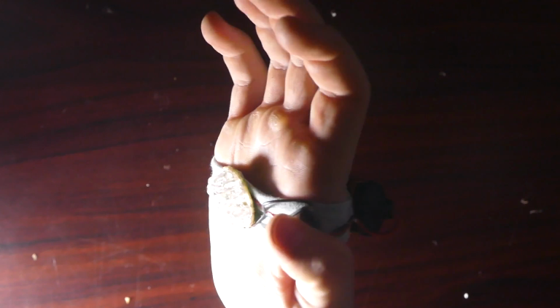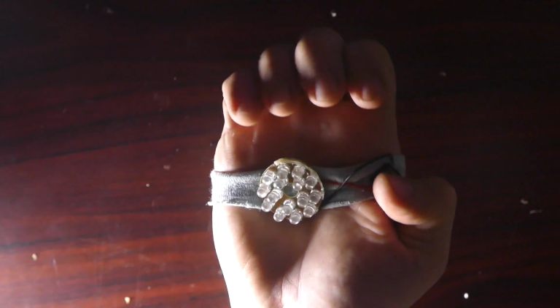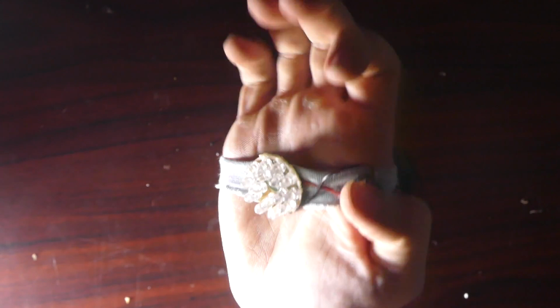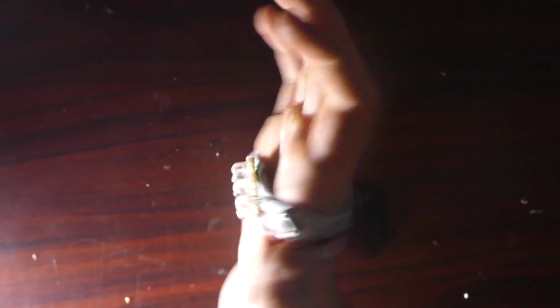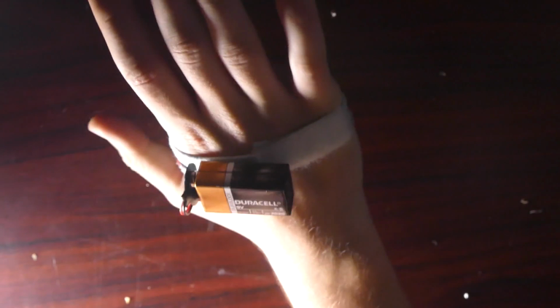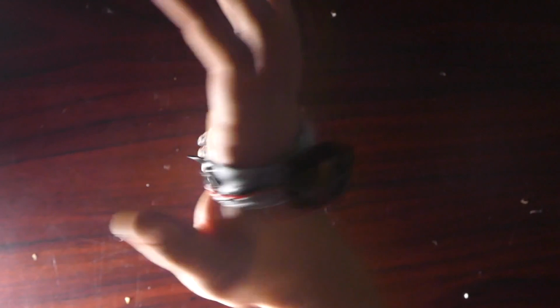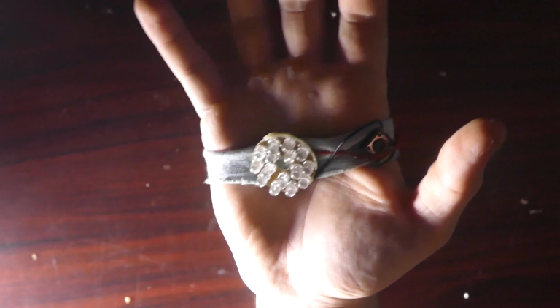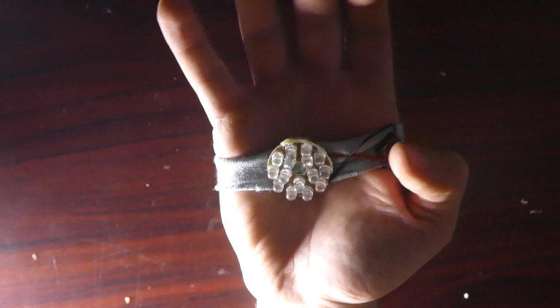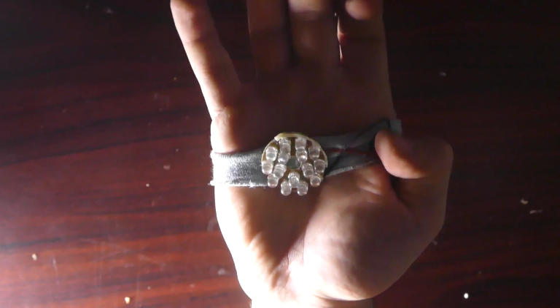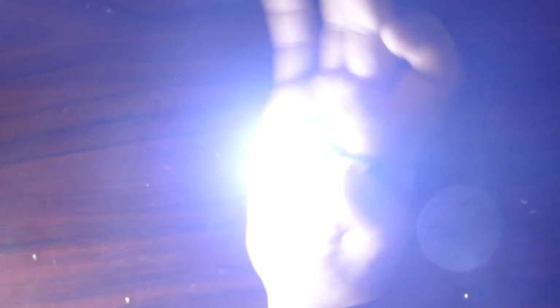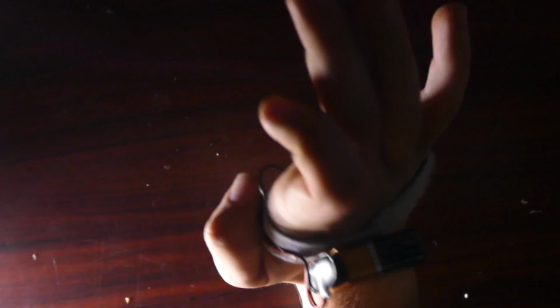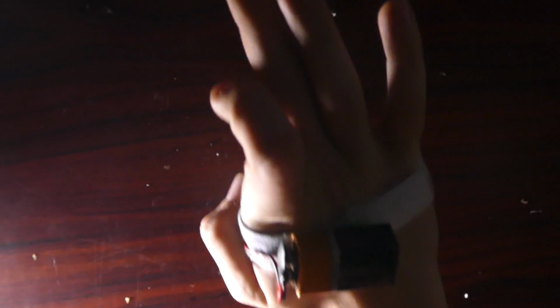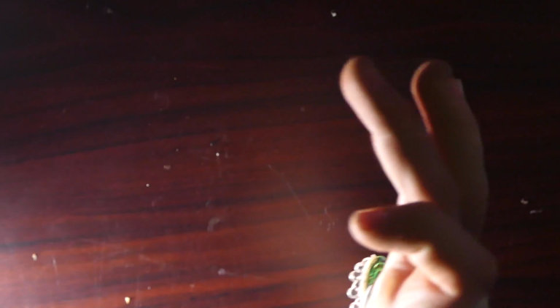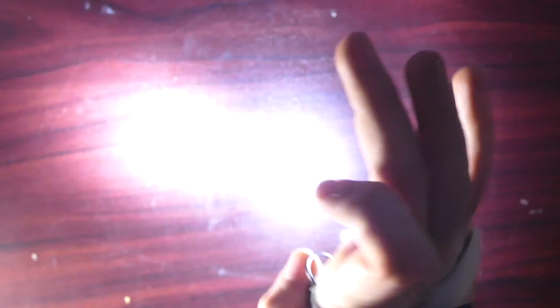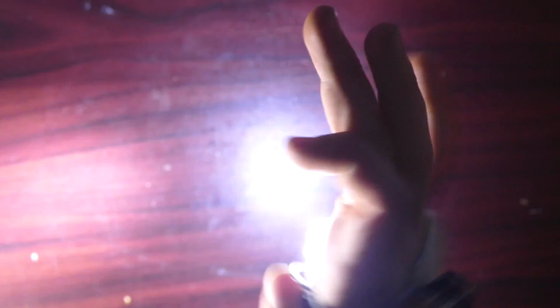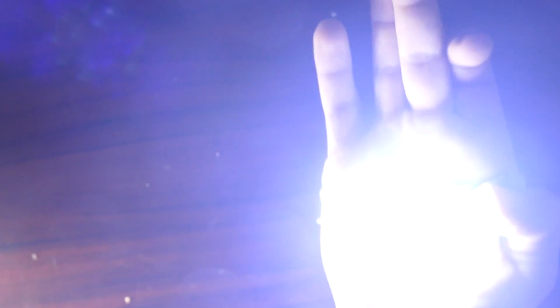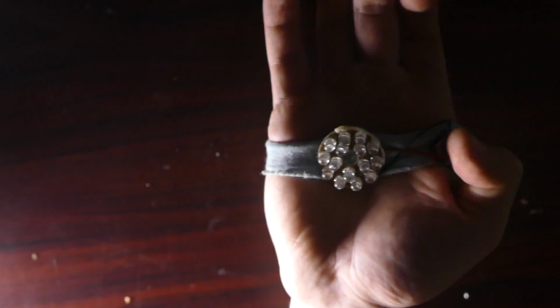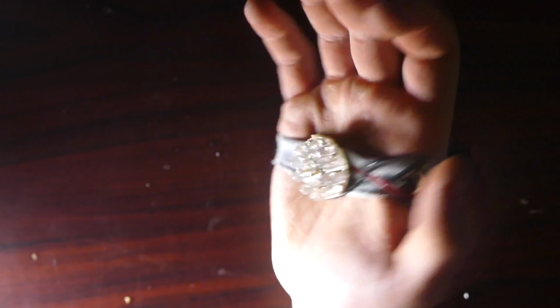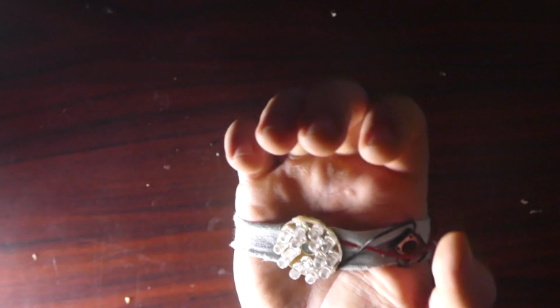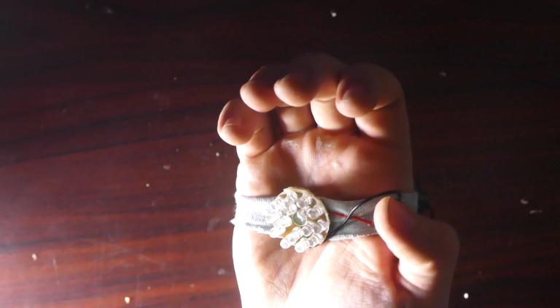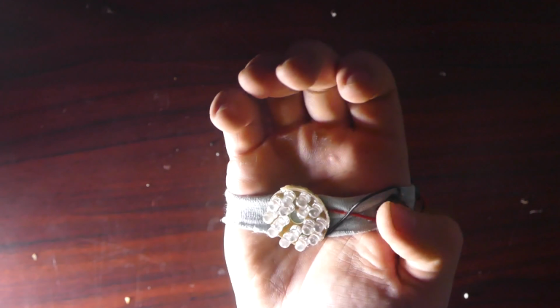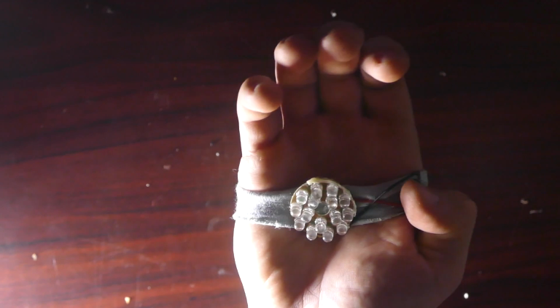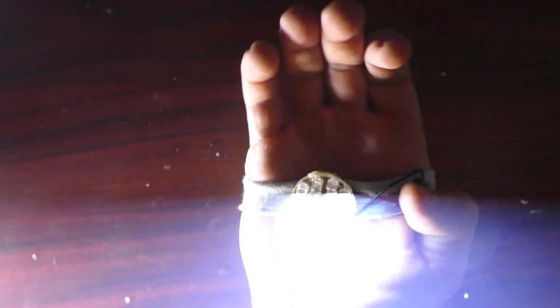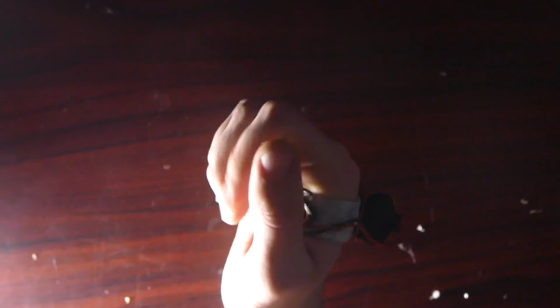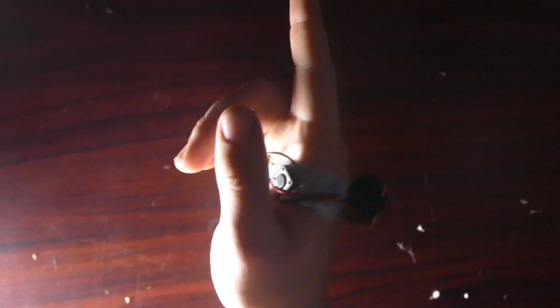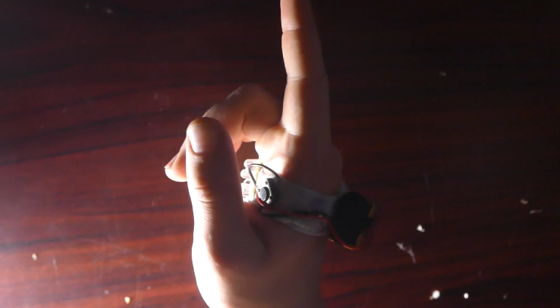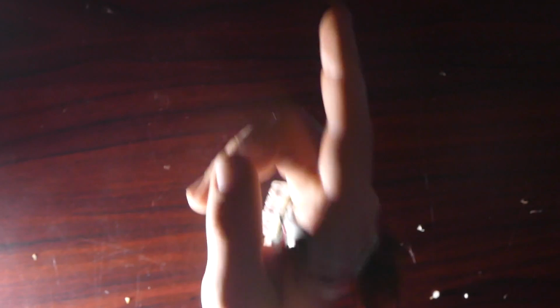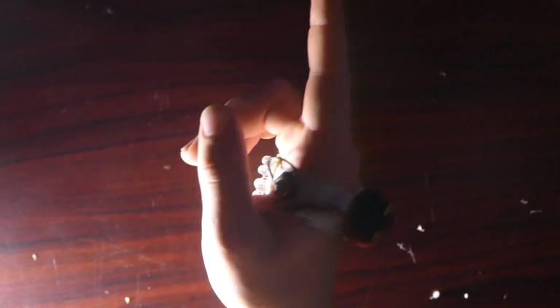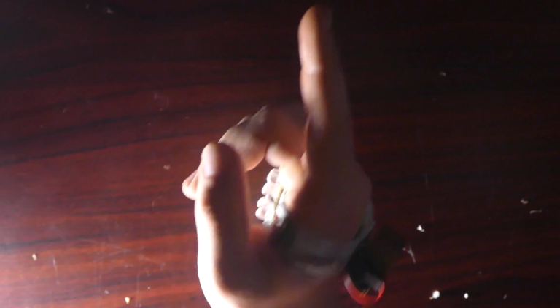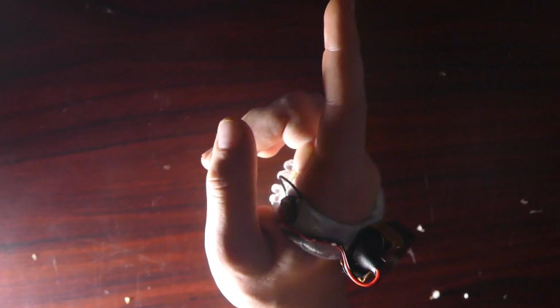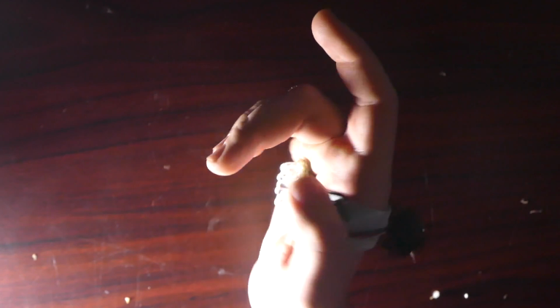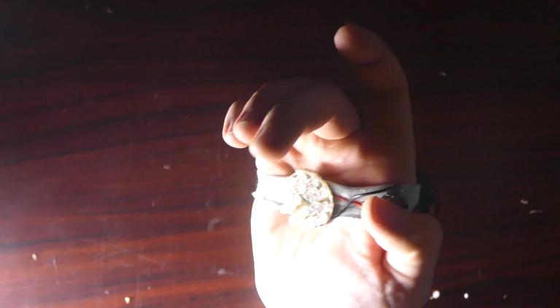Alright guys, so there you go. There's how to make an Iron Man wrist palm light. Just kind of a cool thing to have and pretty easy to make as well. And before I end it, I want to show you one more really cool thing you can do with lights.